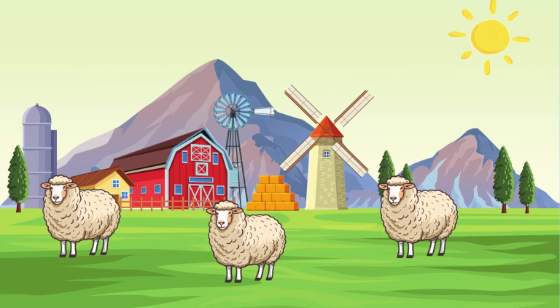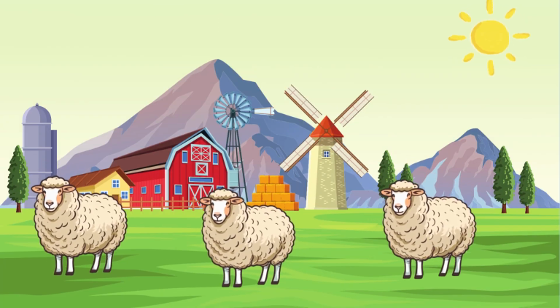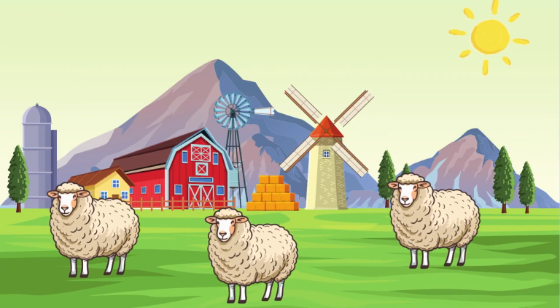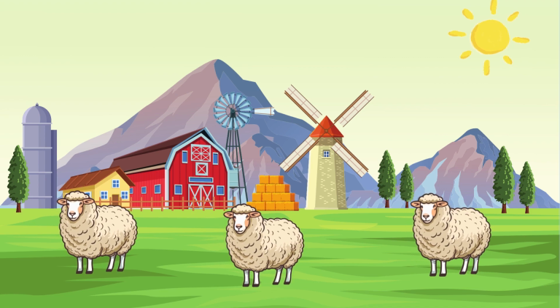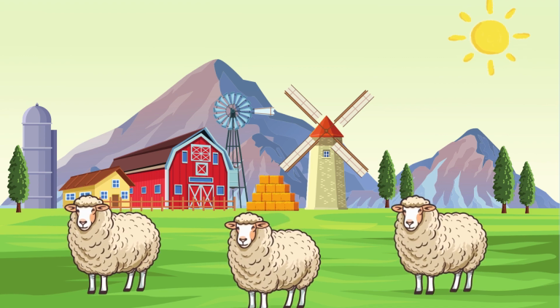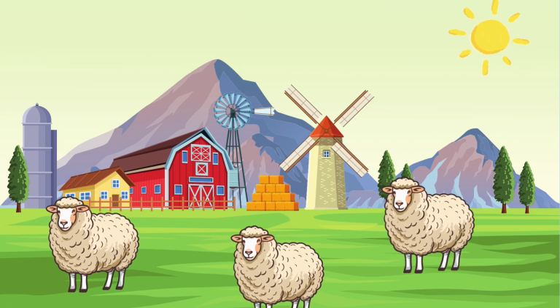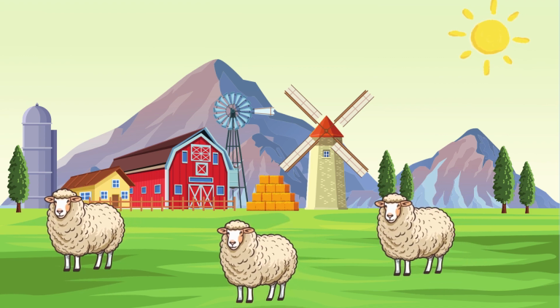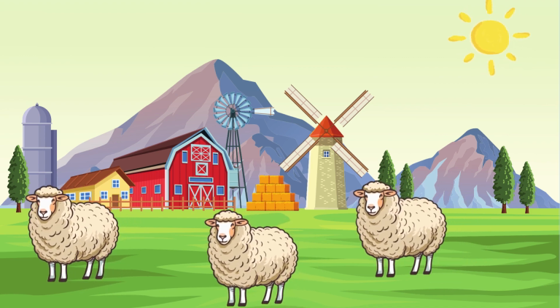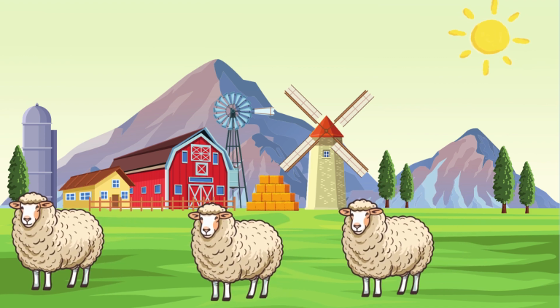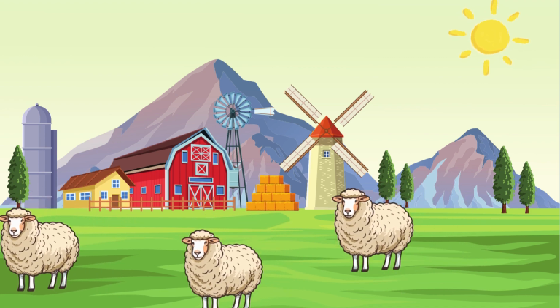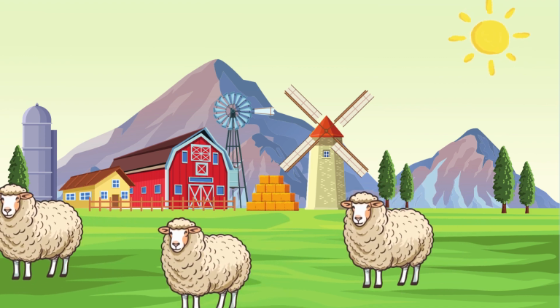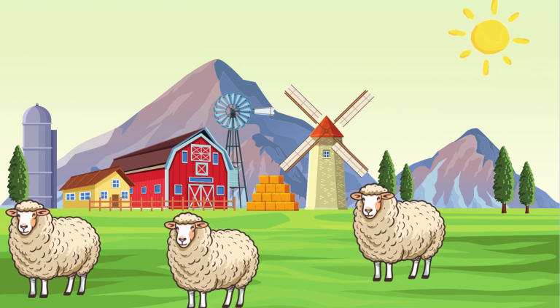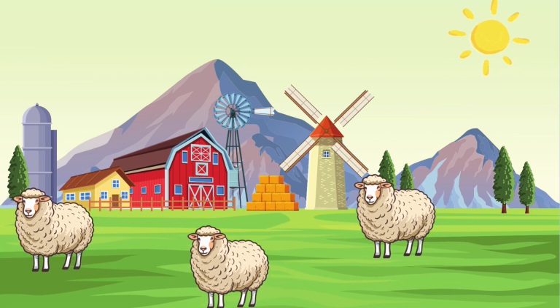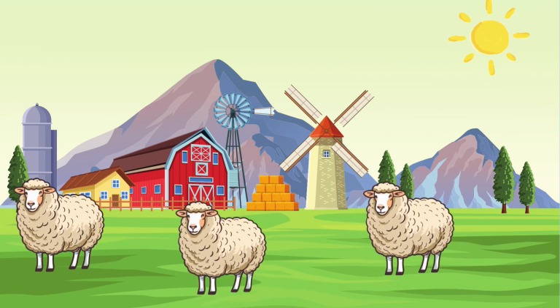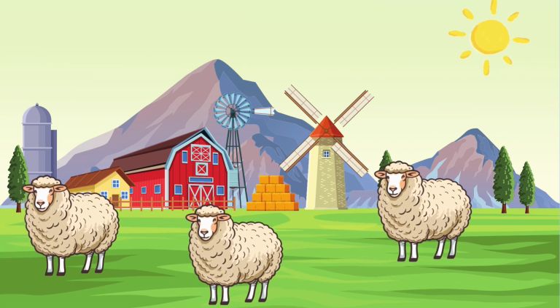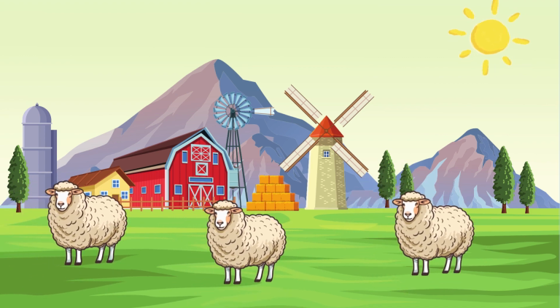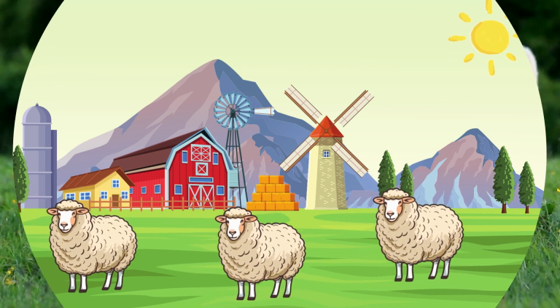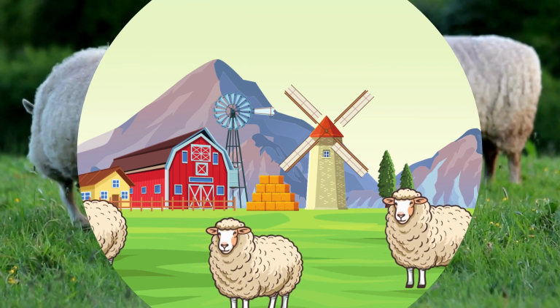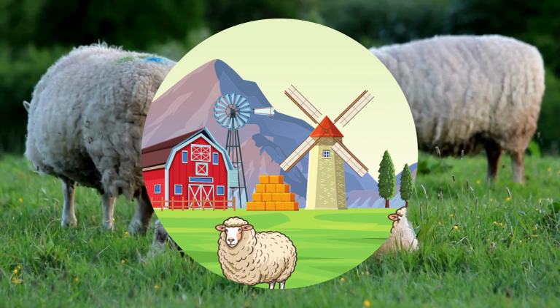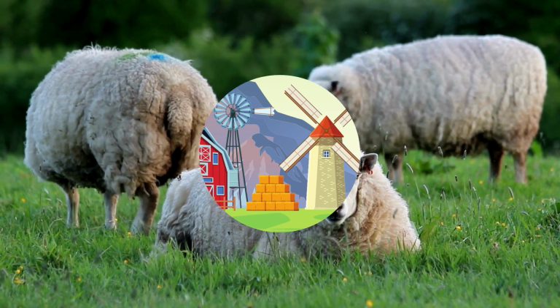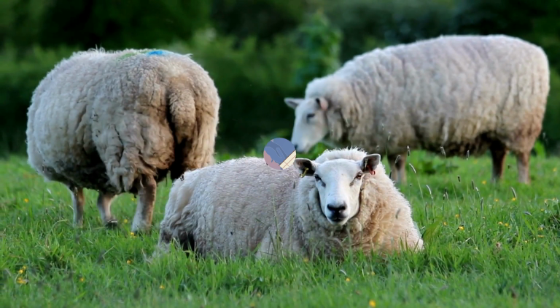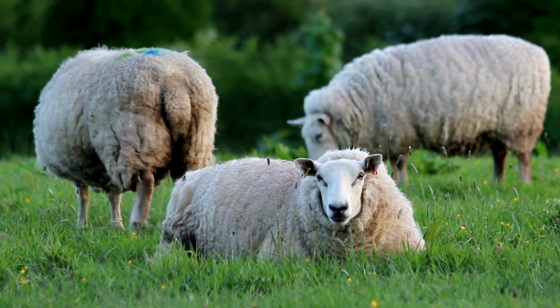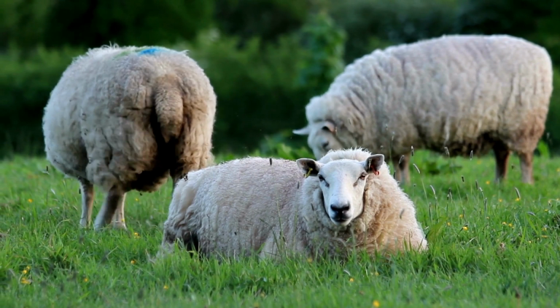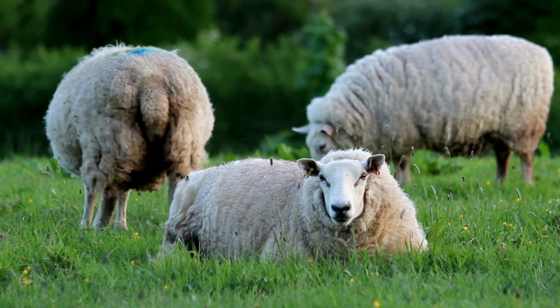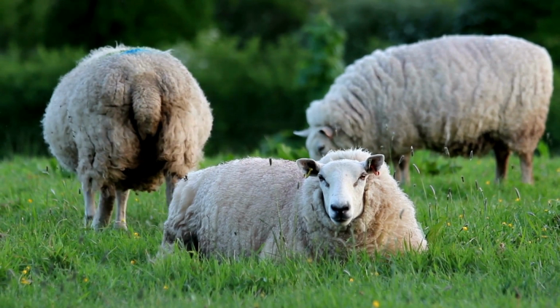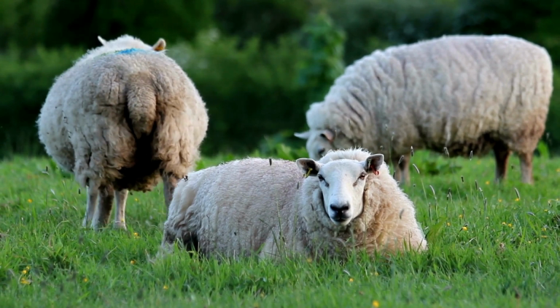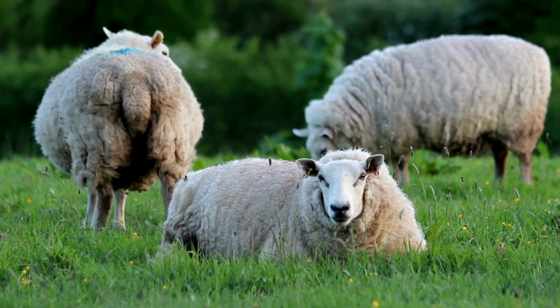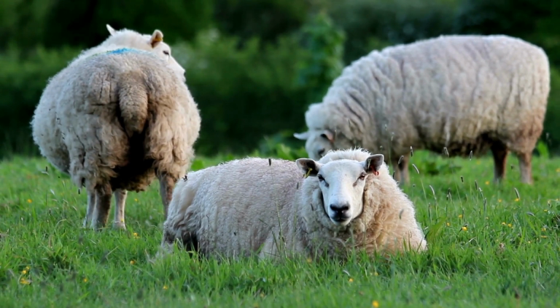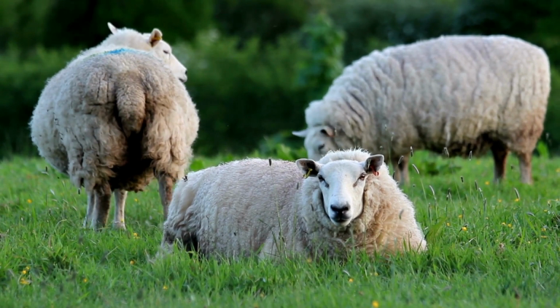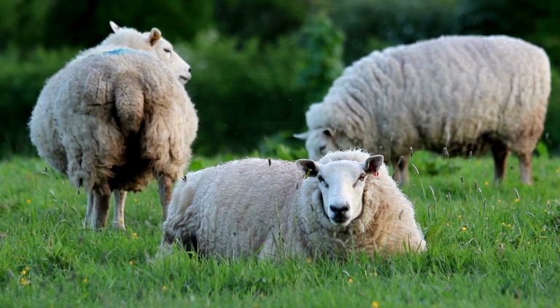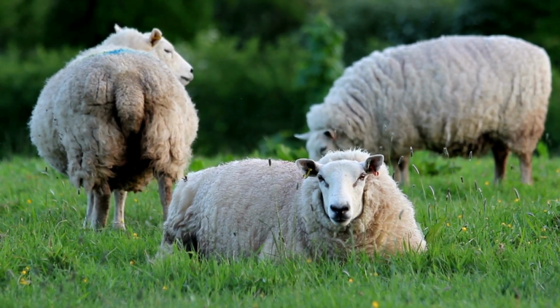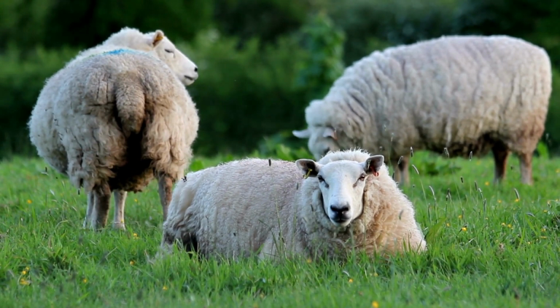Sheep are gentle animals that love to flock together. They give us soft wool, used to make warm clothing. The key uniqueness of sheep is their fine wool.